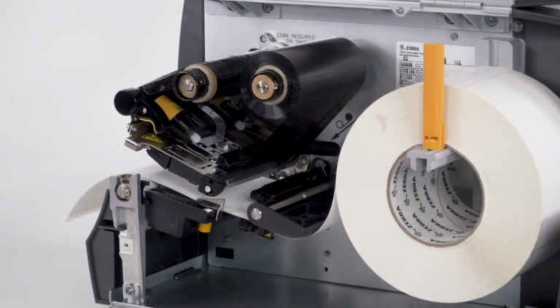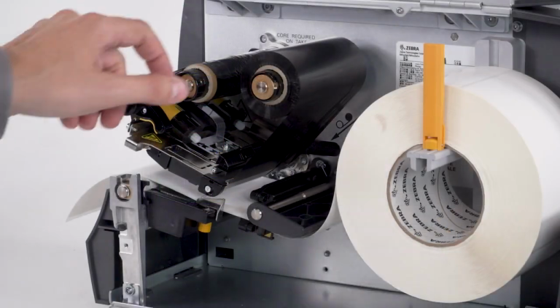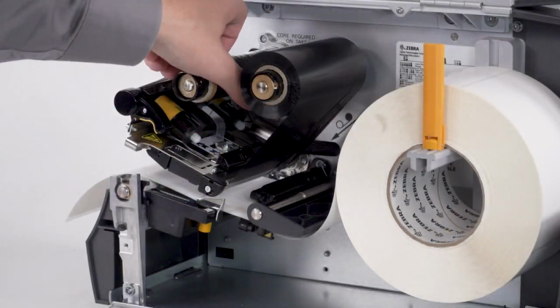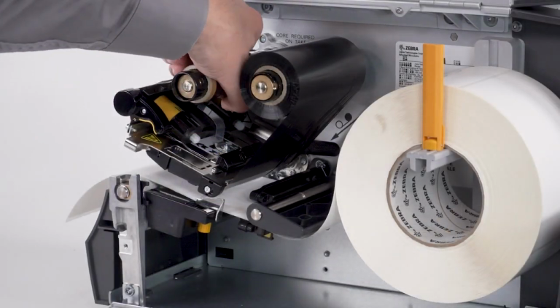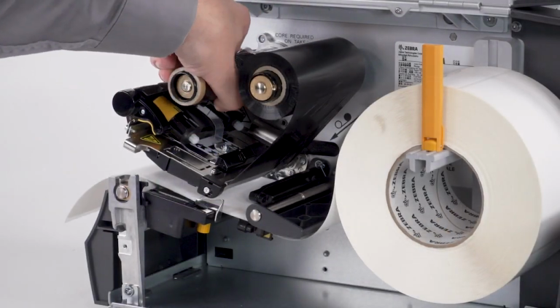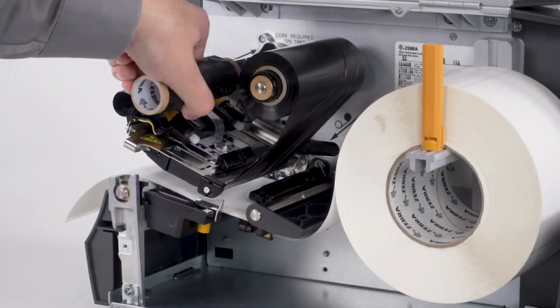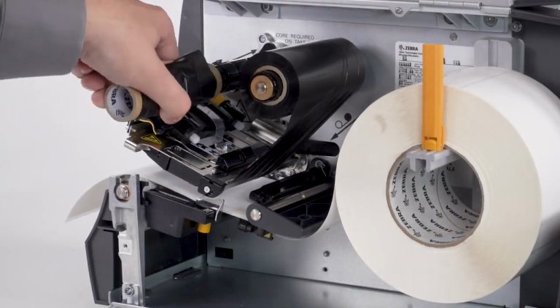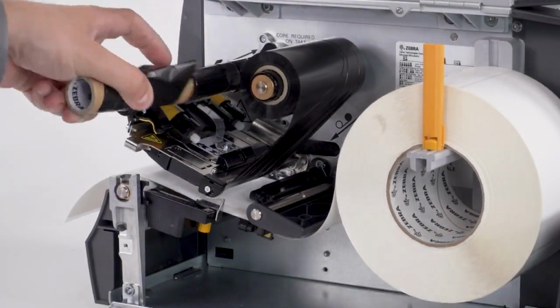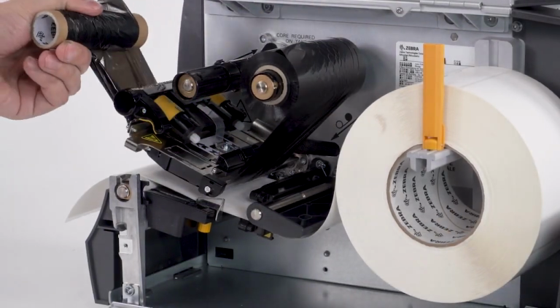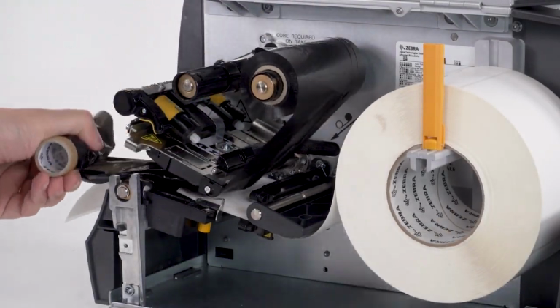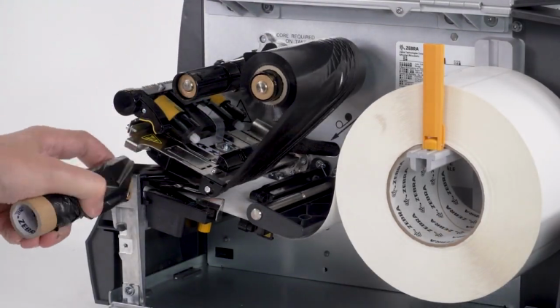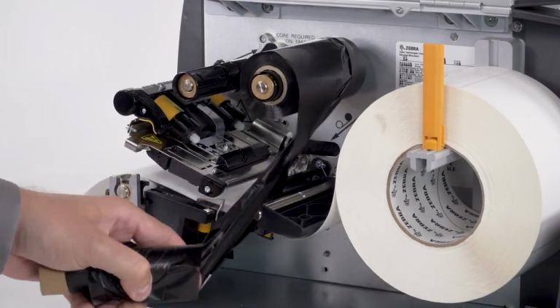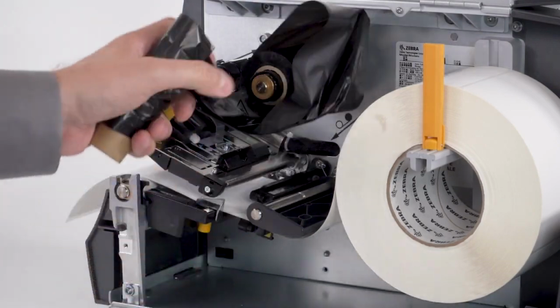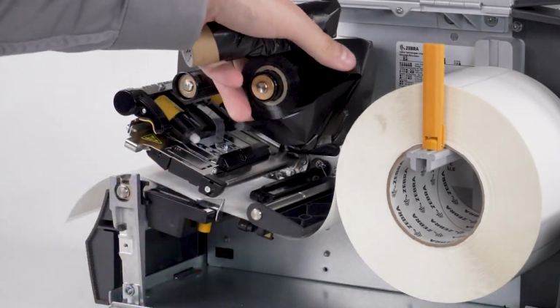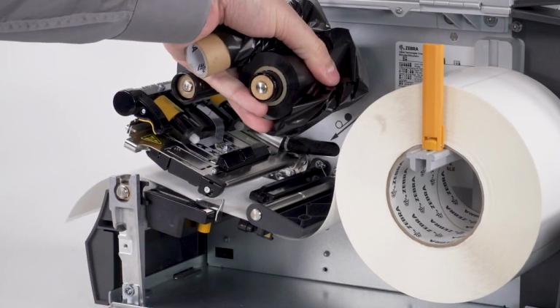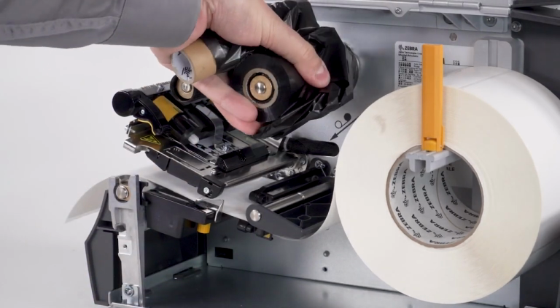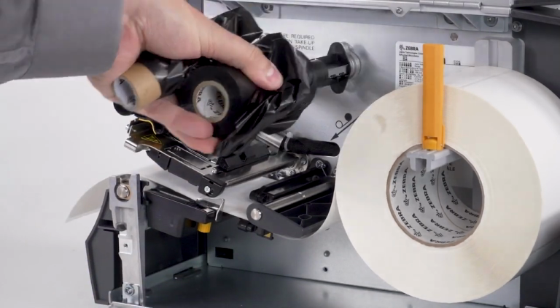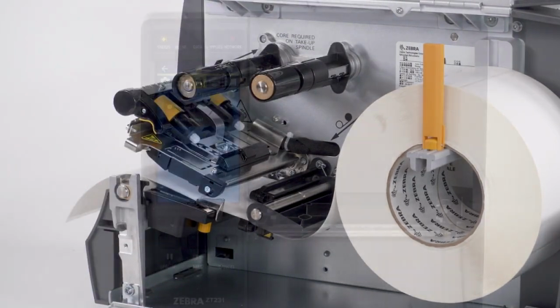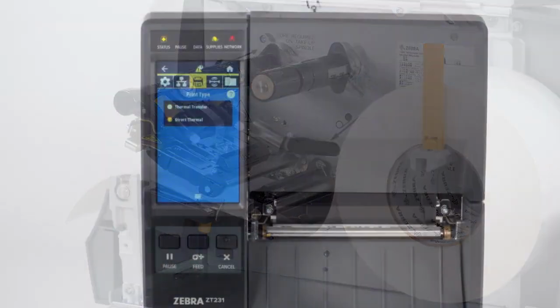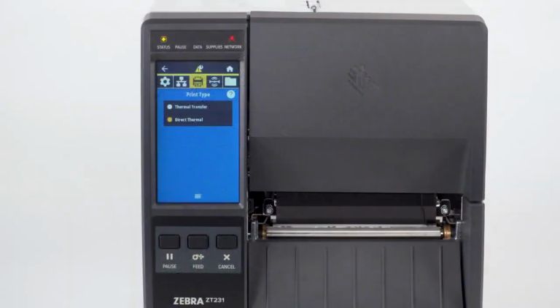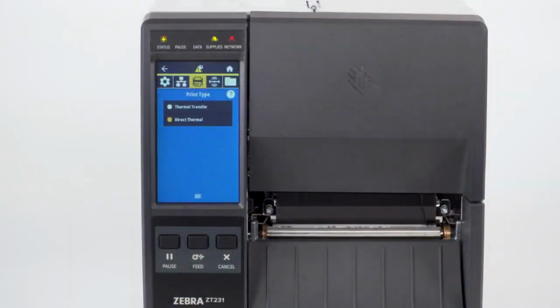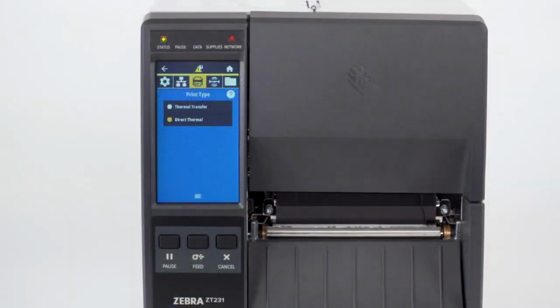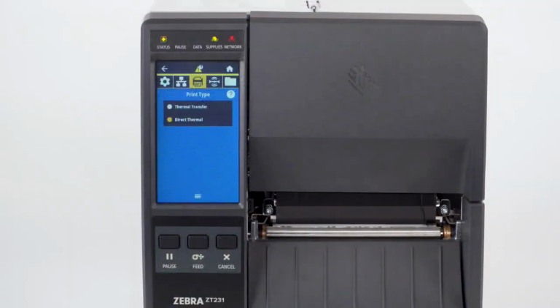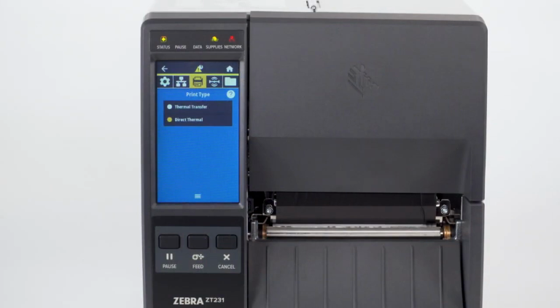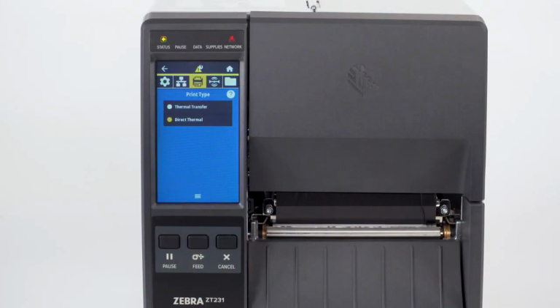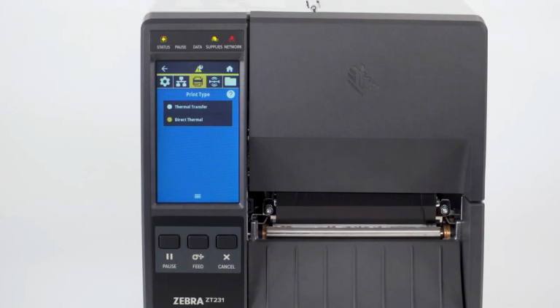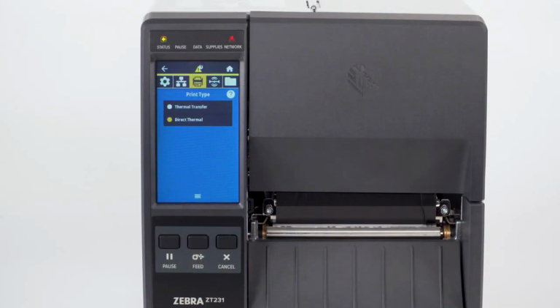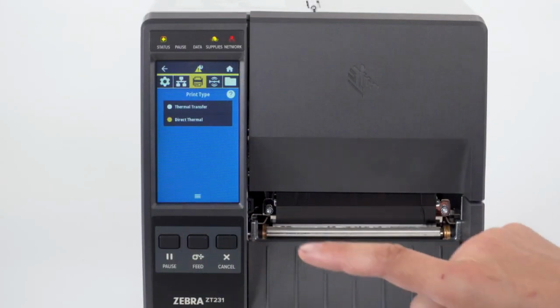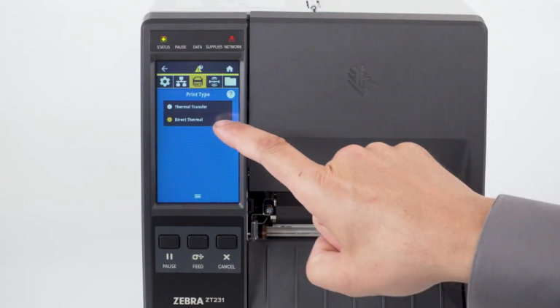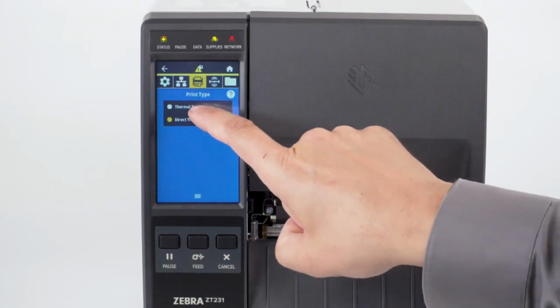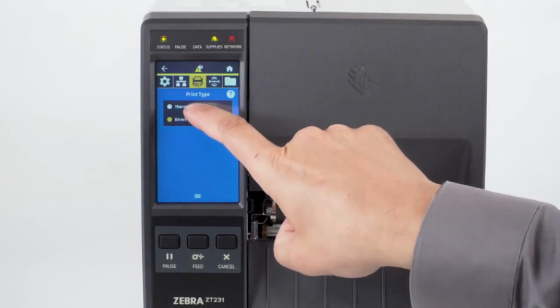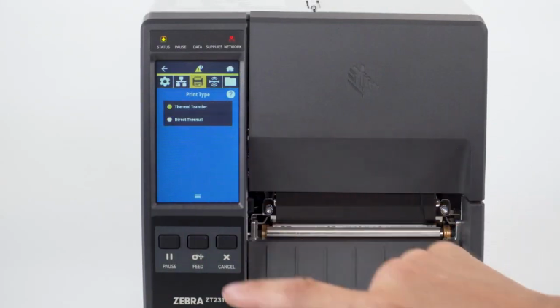If you are printing in direct thermal mode and a ribbon is installed, remove the ribbon. If you are printing with thermal transfer media using a ribbon, set the printer to thermal transfer.